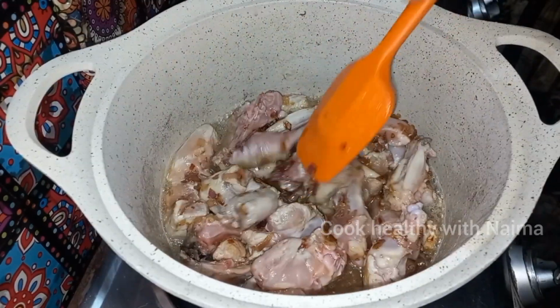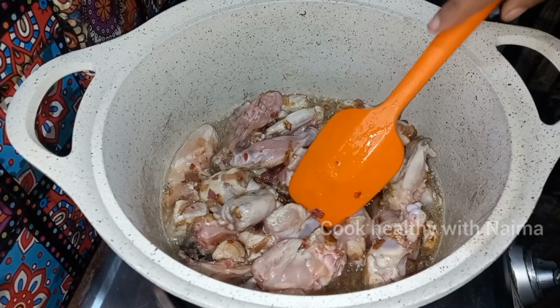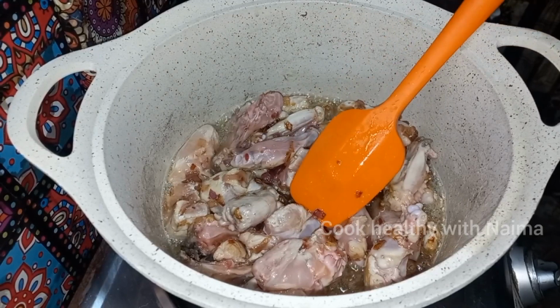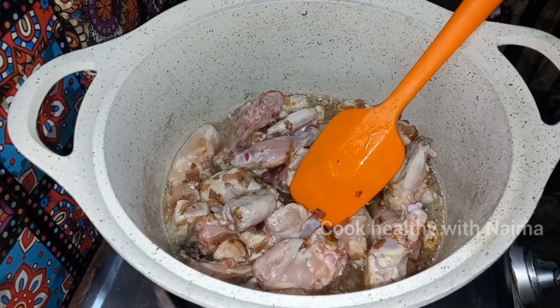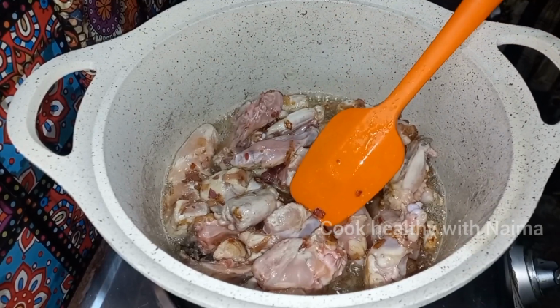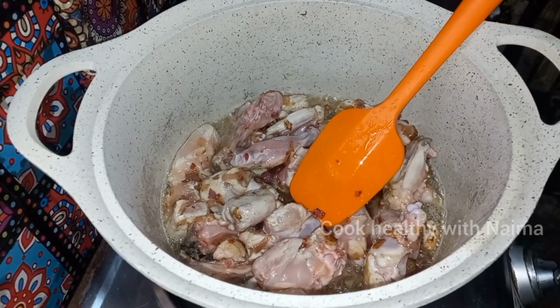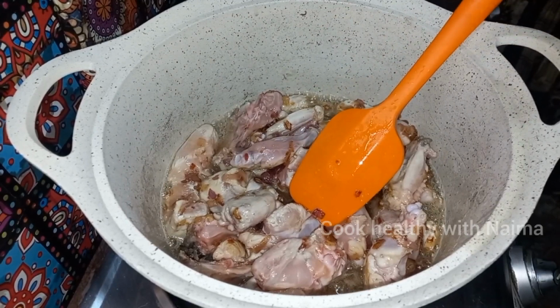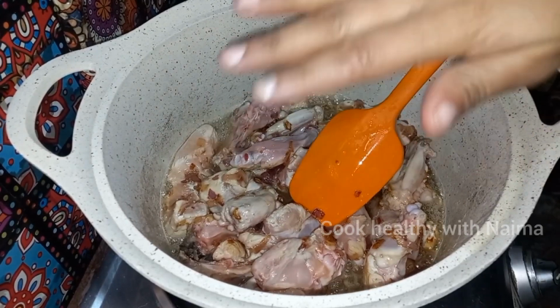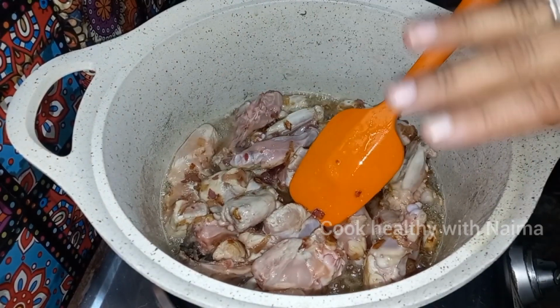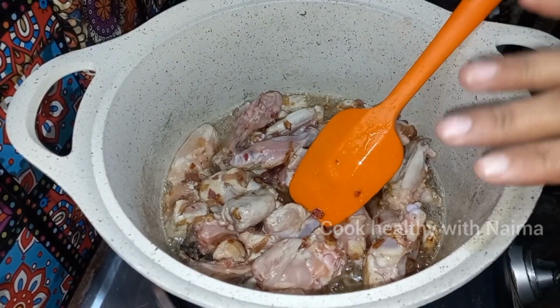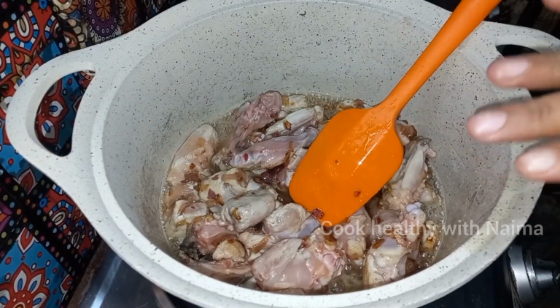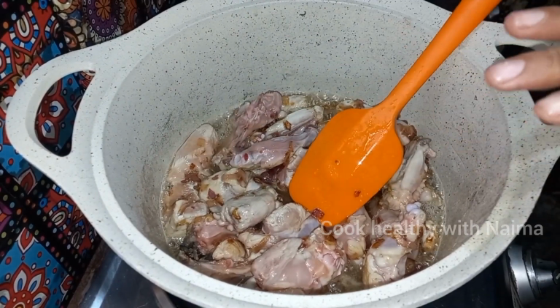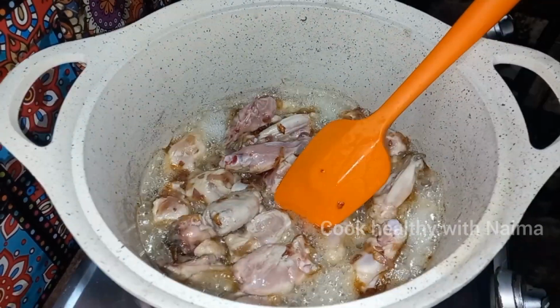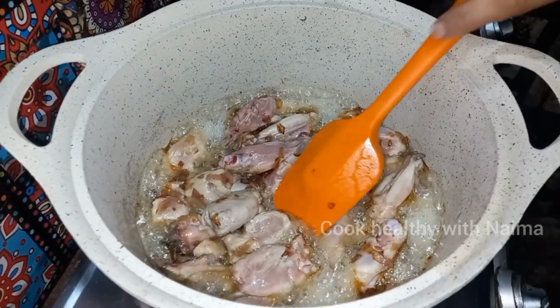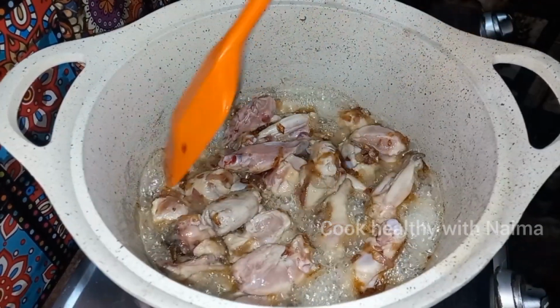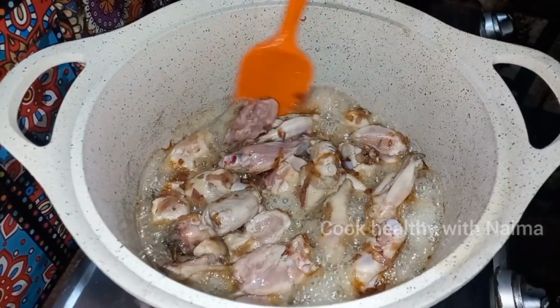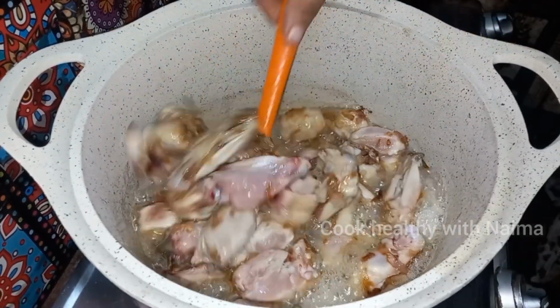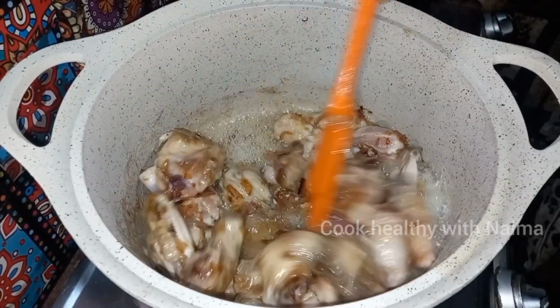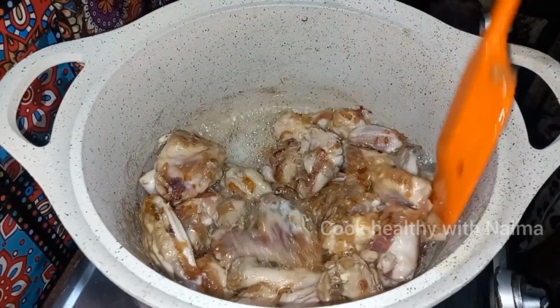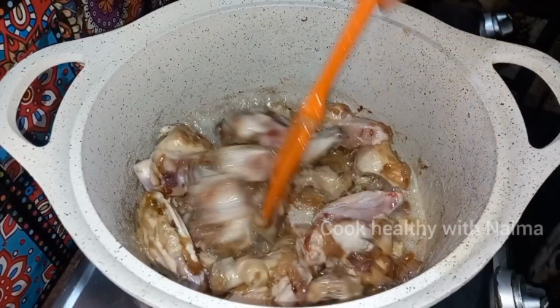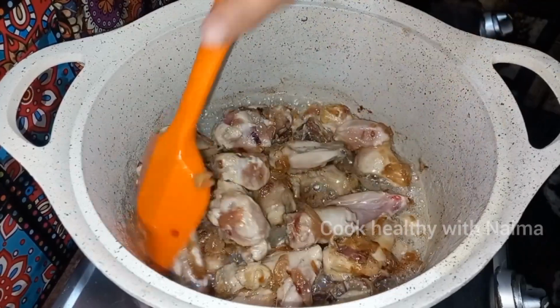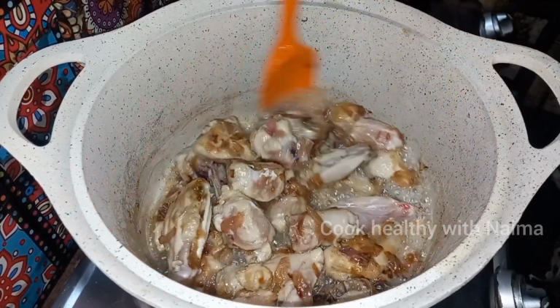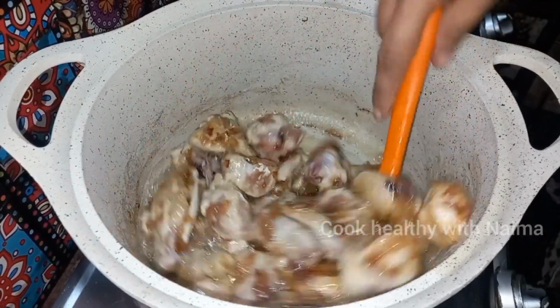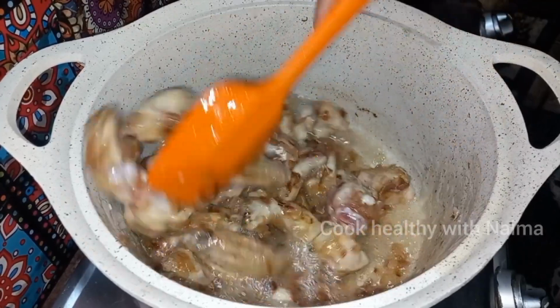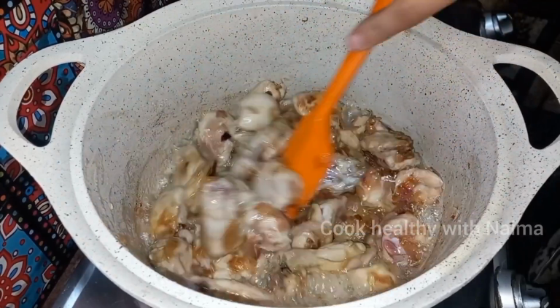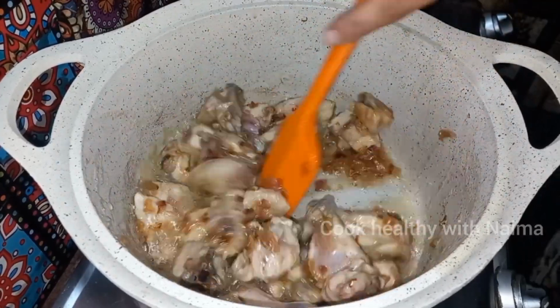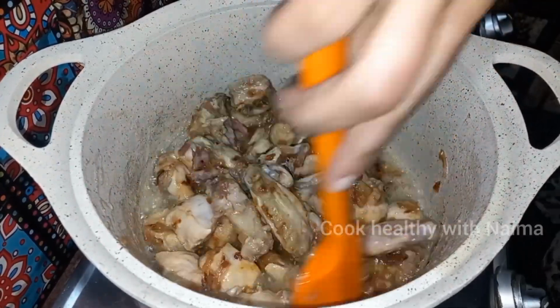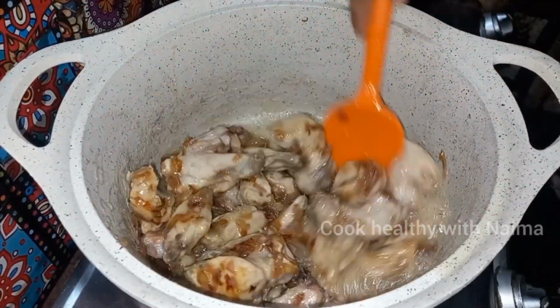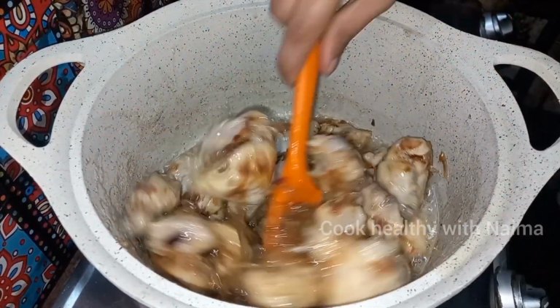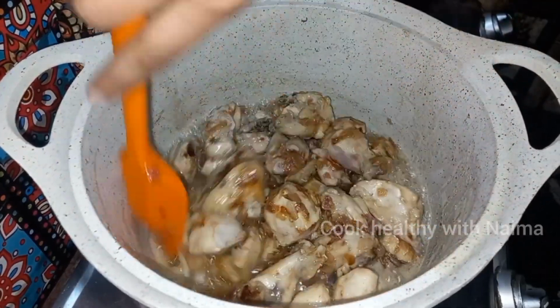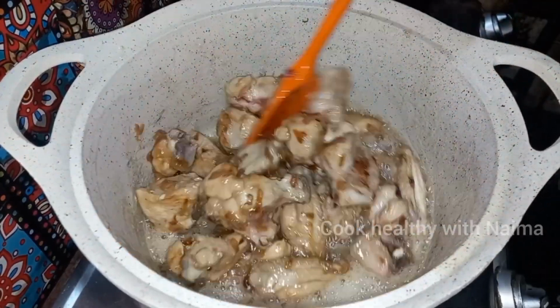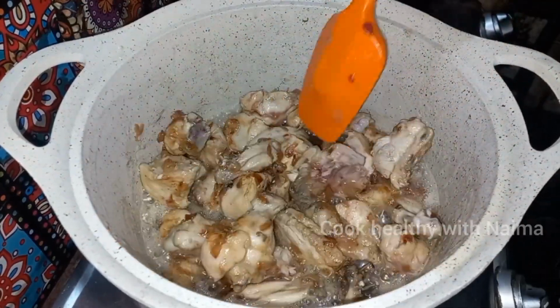The chicken is cooking and it will be very delicious, I am telling you. Step by step, follow this recipe and it will turn out better.